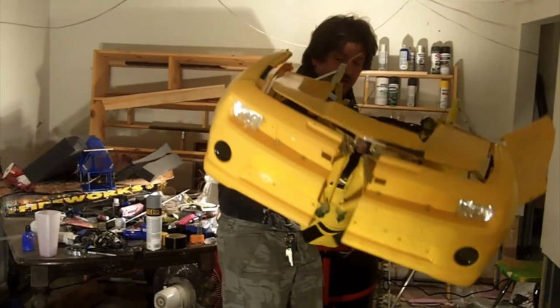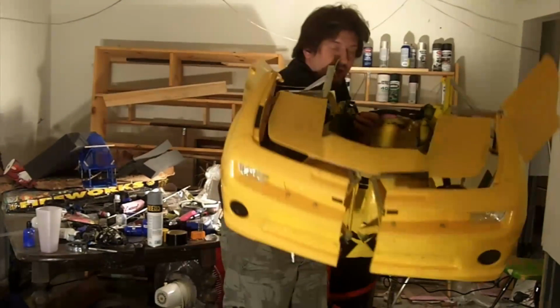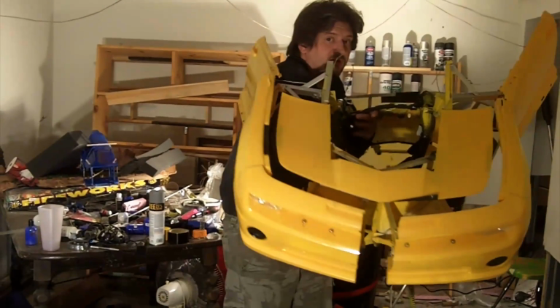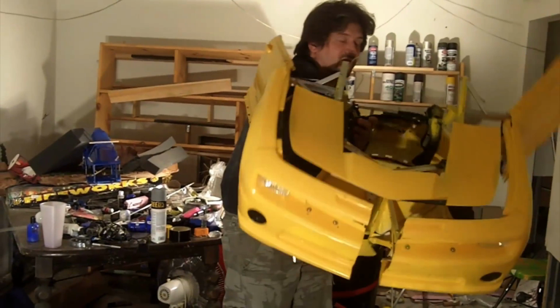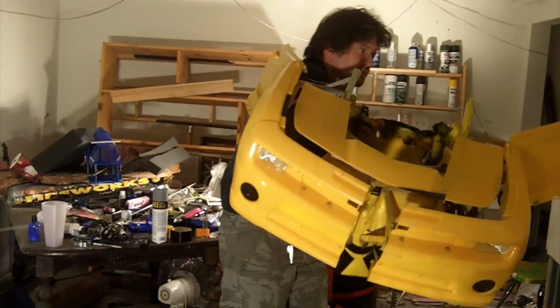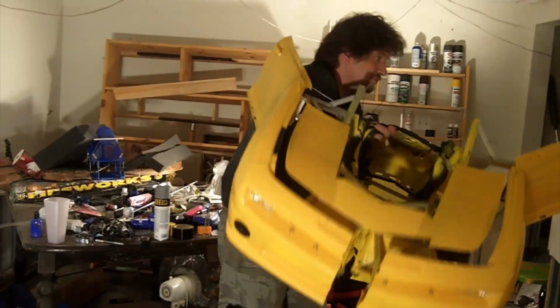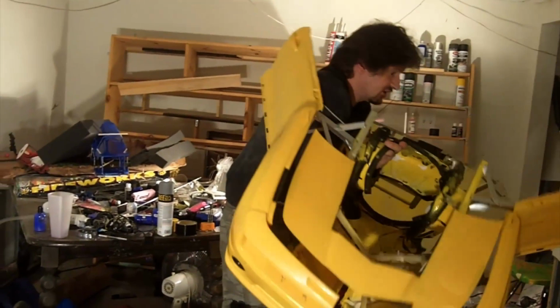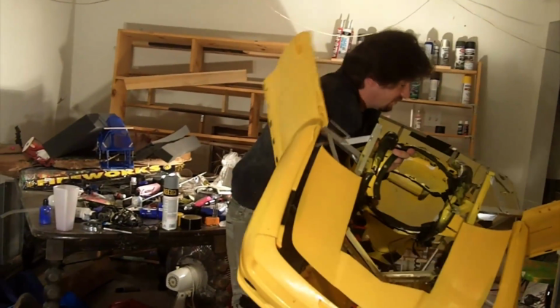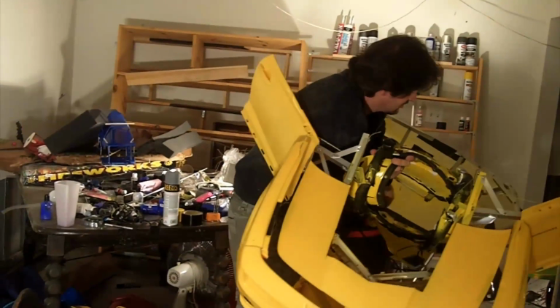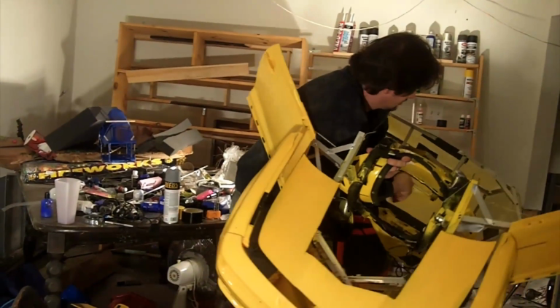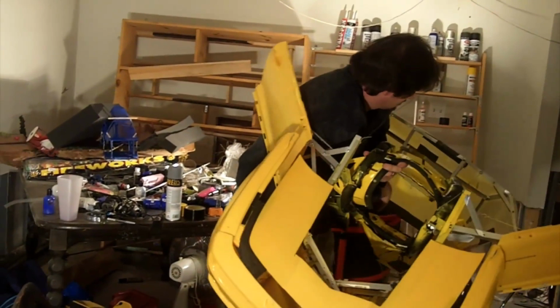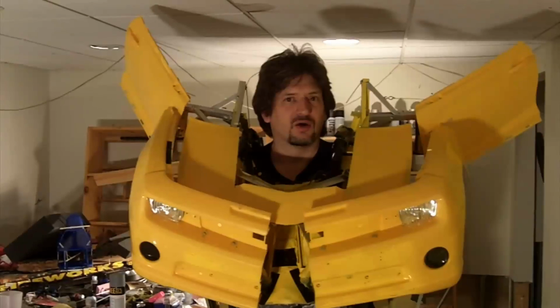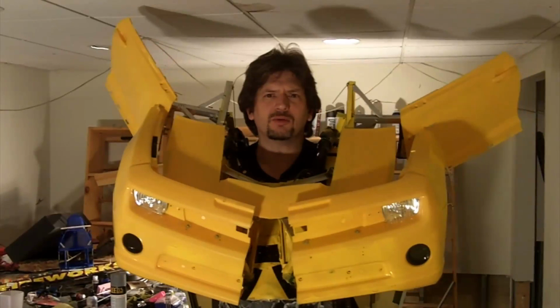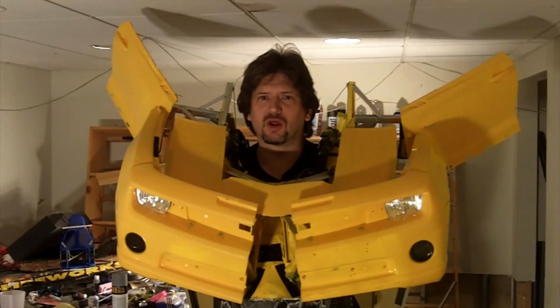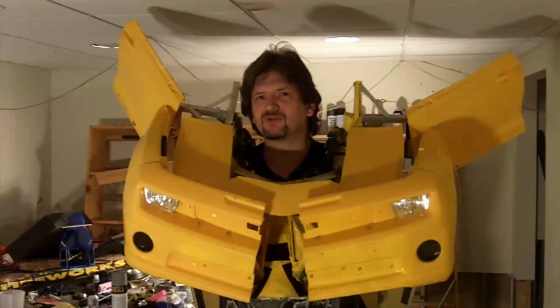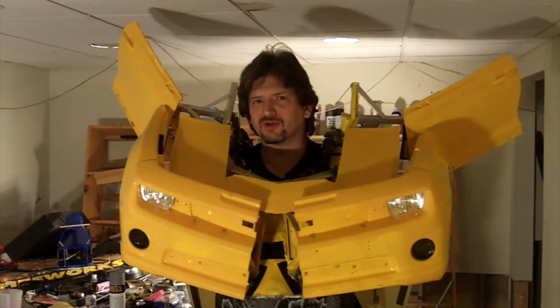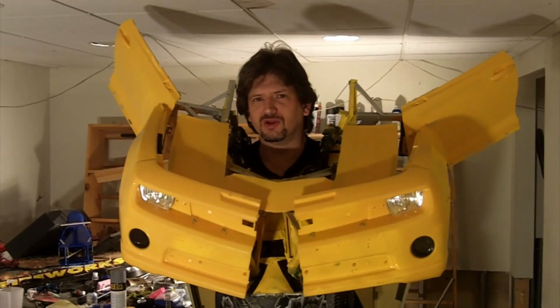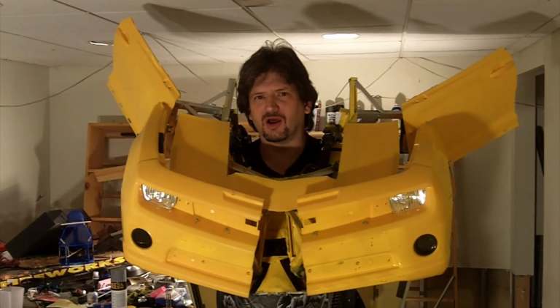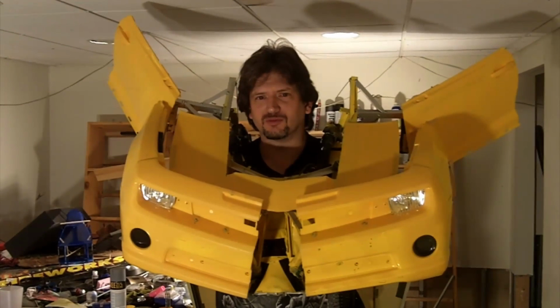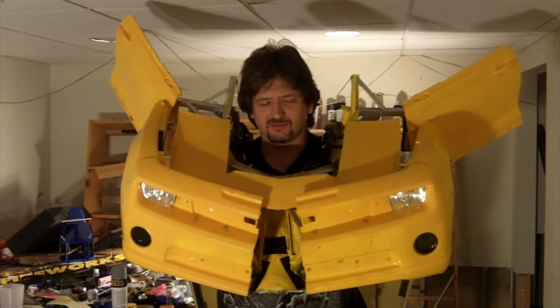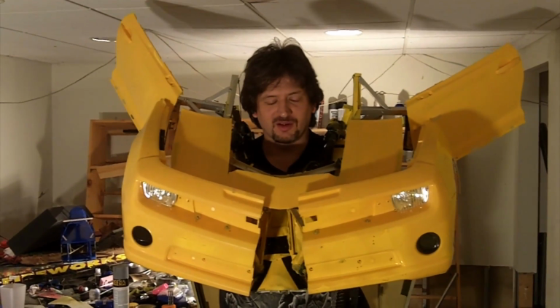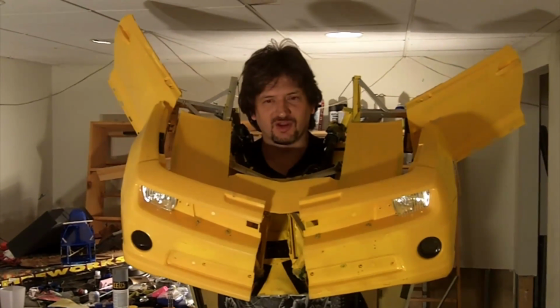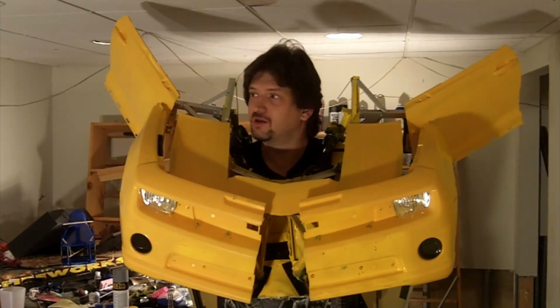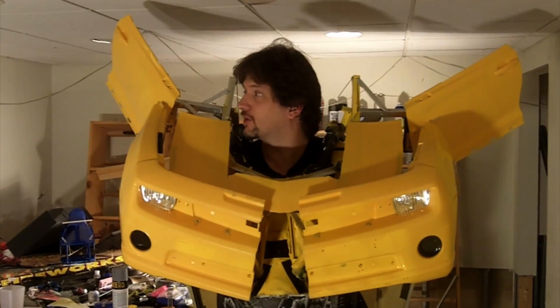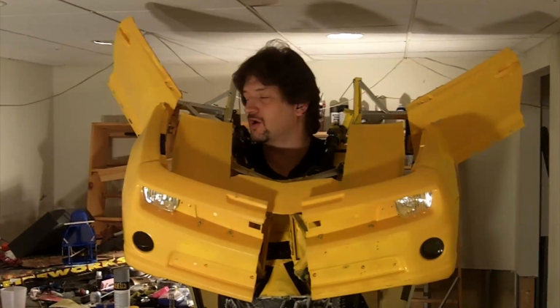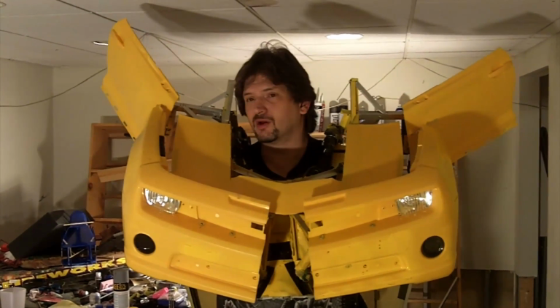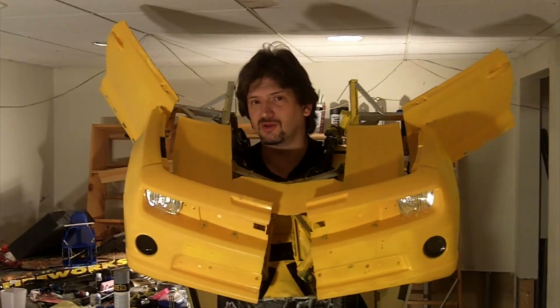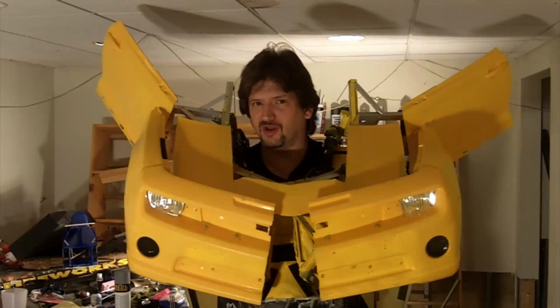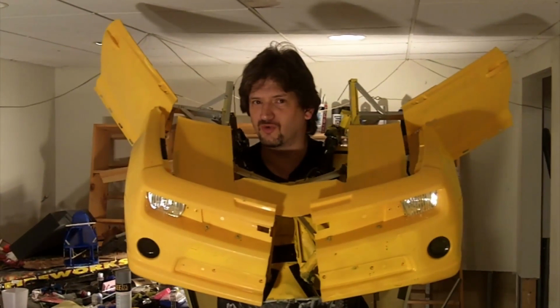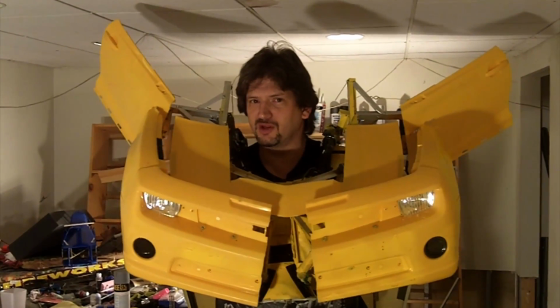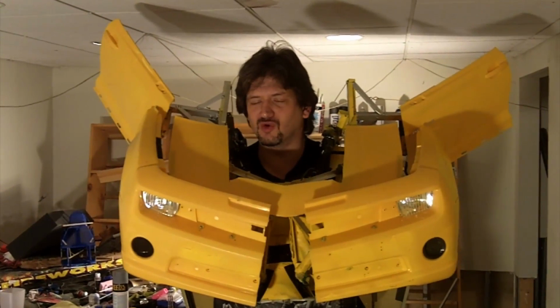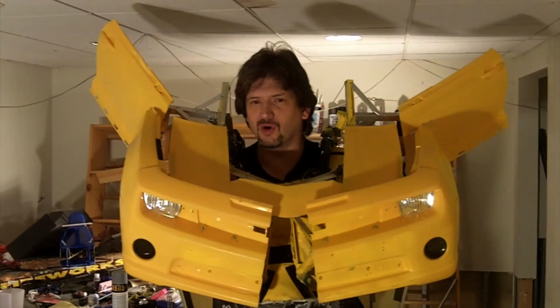I found some sharp things that have got to be fixed. Welcome to another episode of Extreme Costumes. Today we're going to talk about the transforming doors.